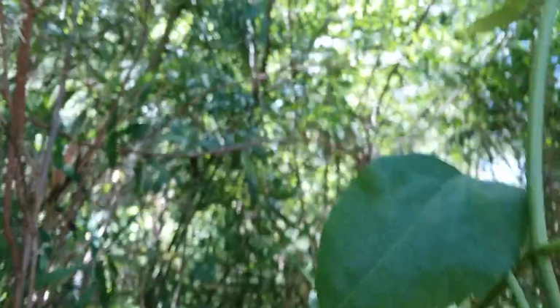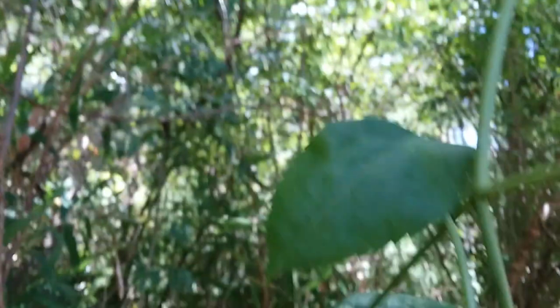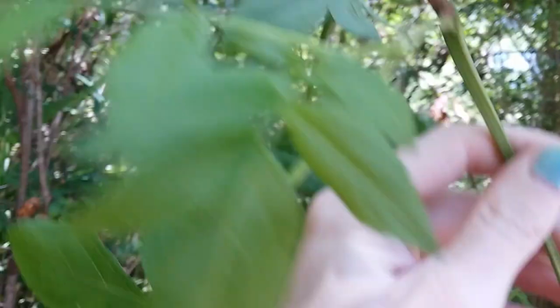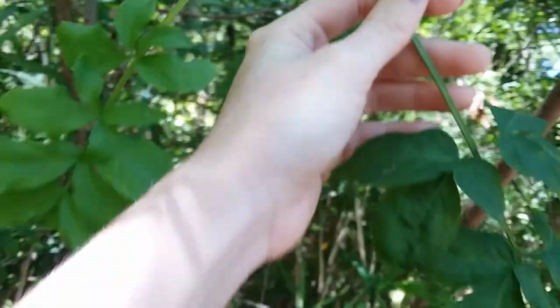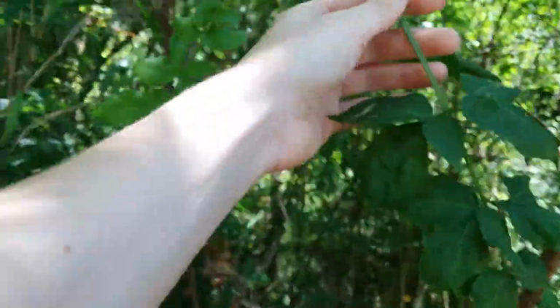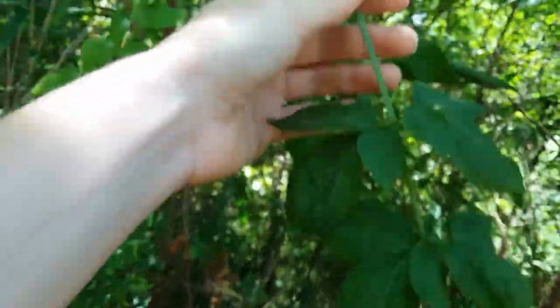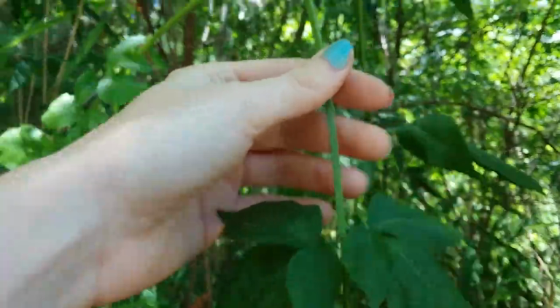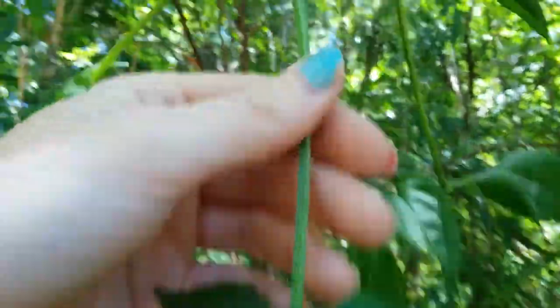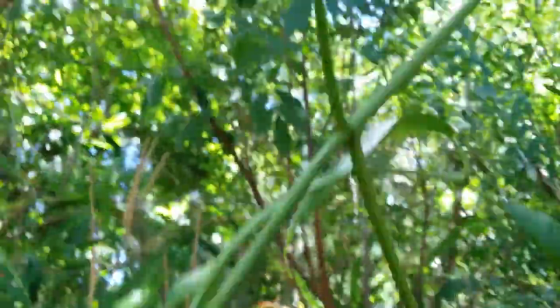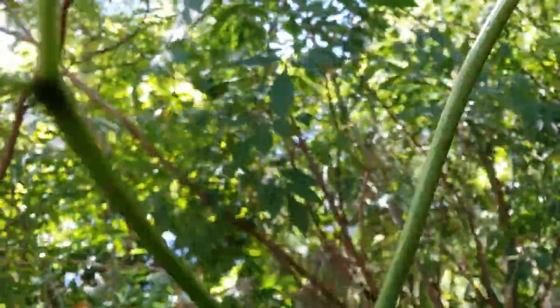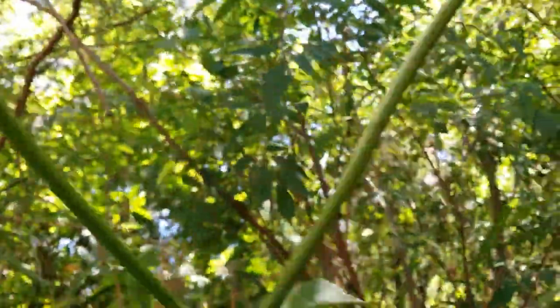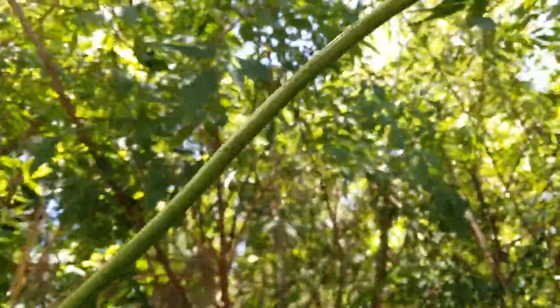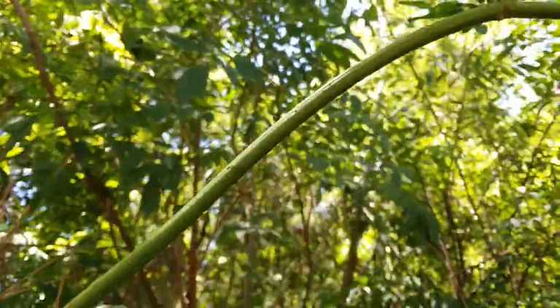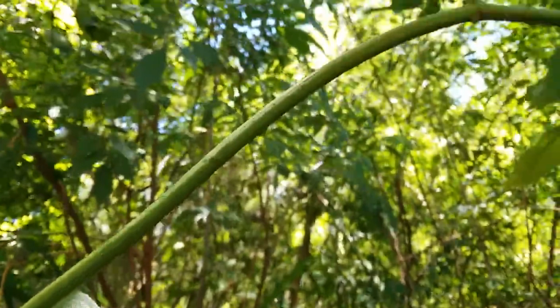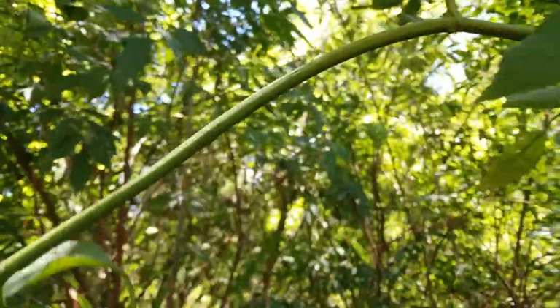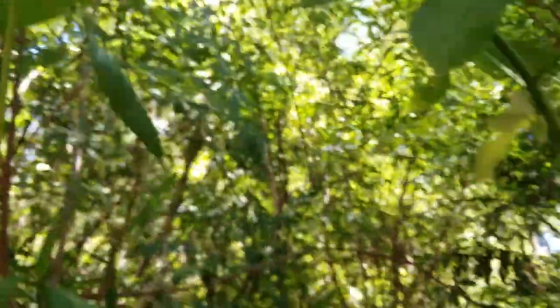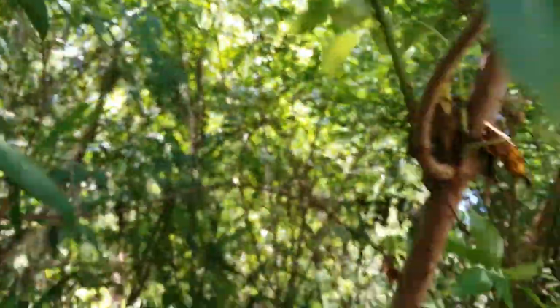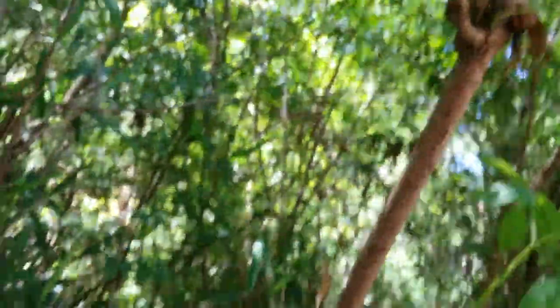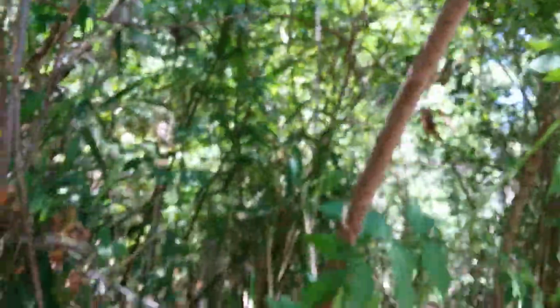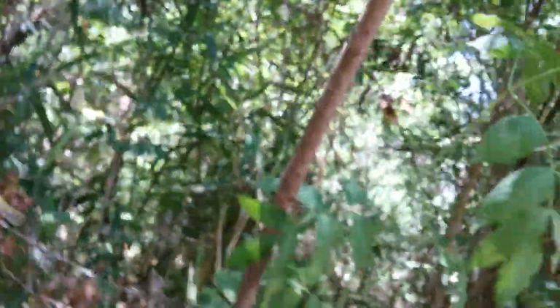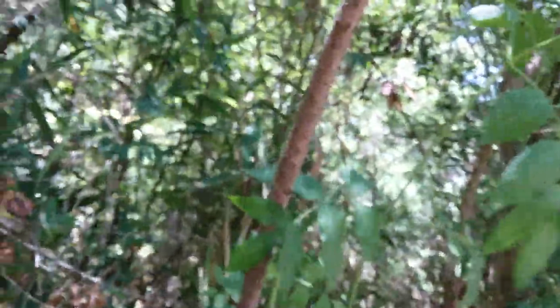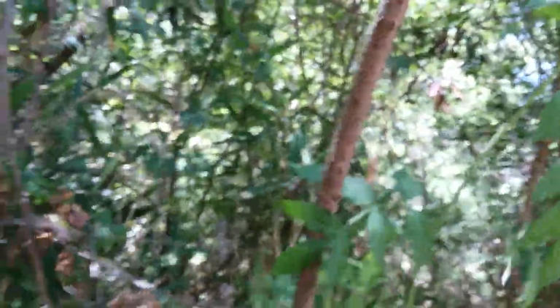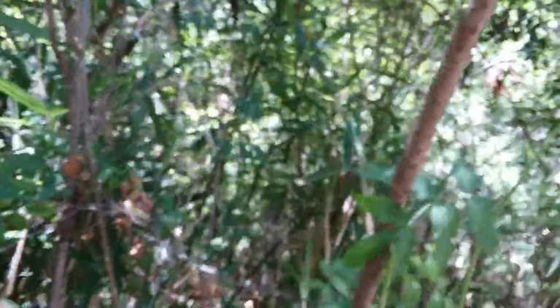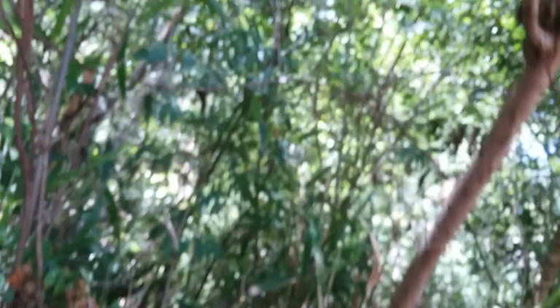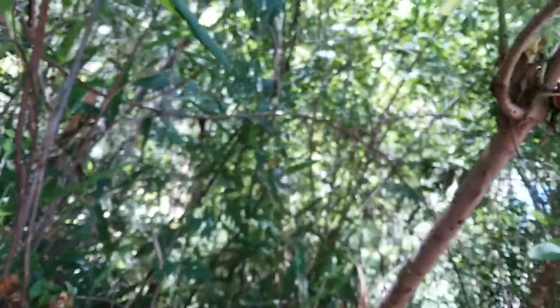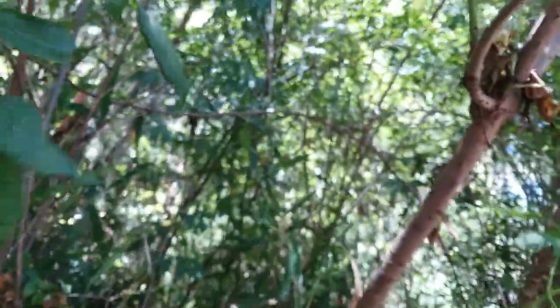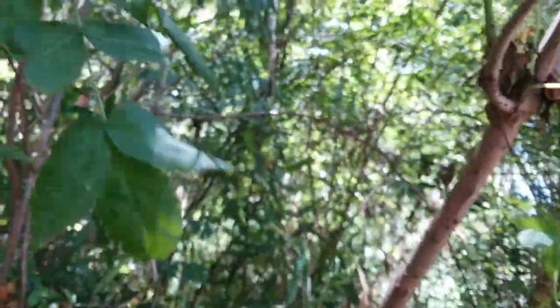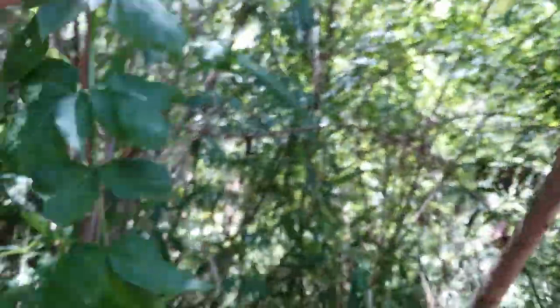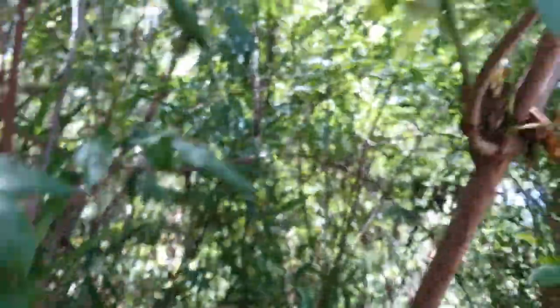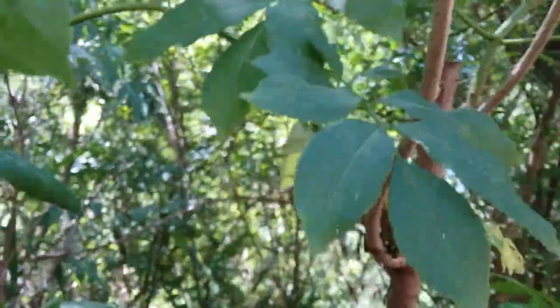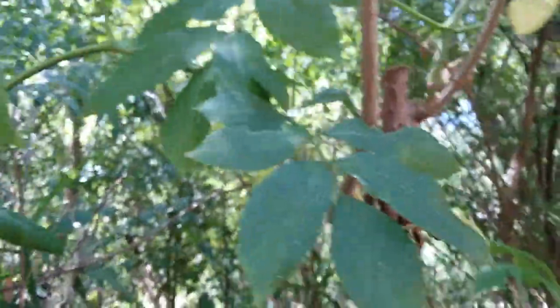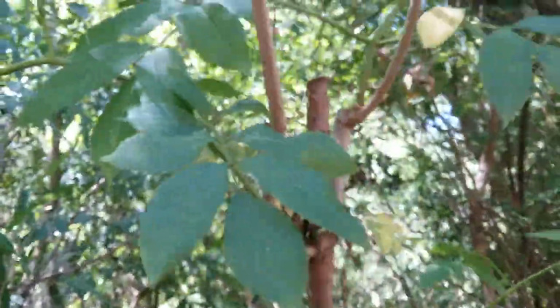This is a newer green stem, so they aren't as obvious. But if you look further down the plant, you will find them. And if nothing else, you can look for the leaves.